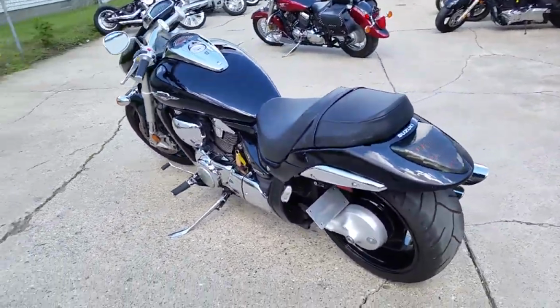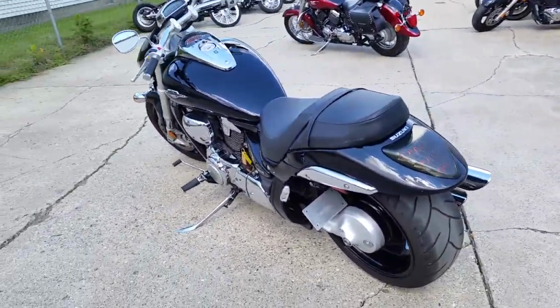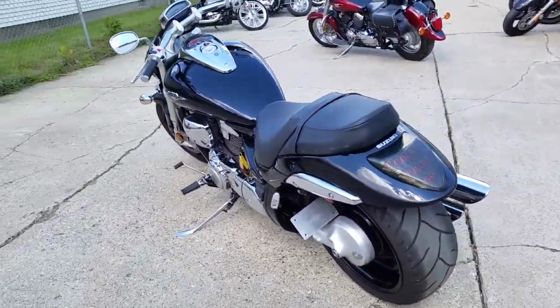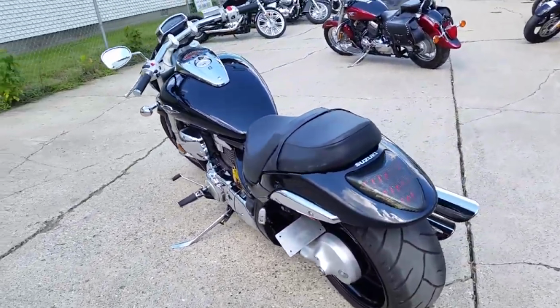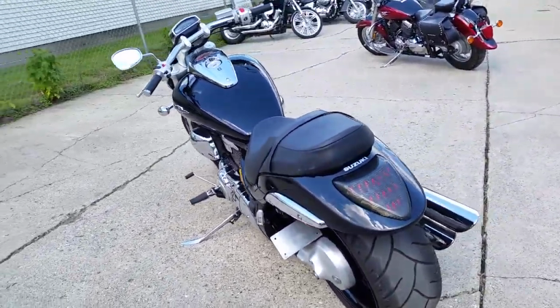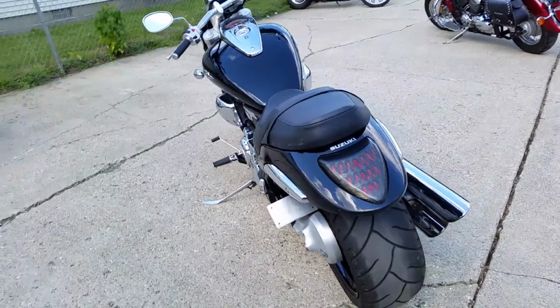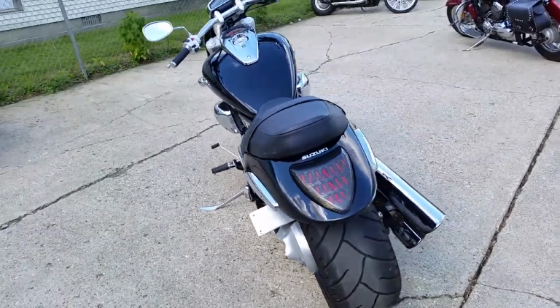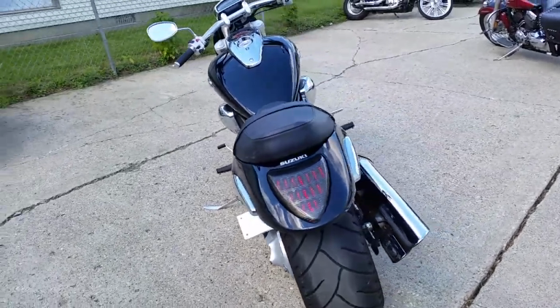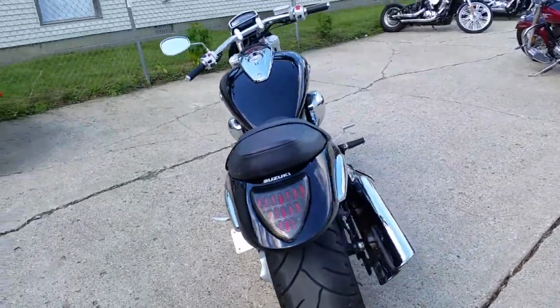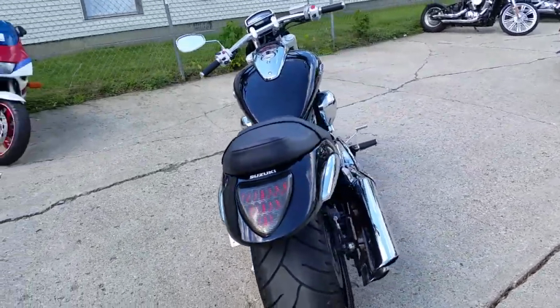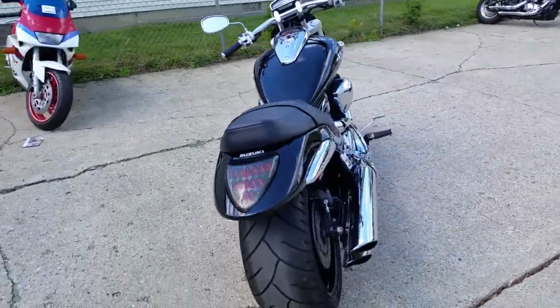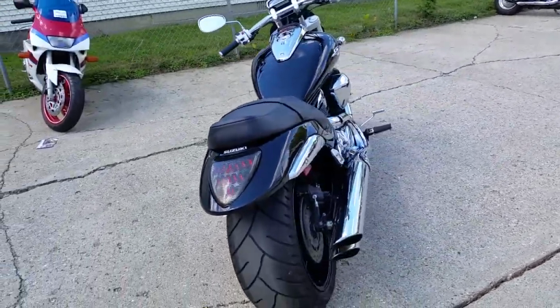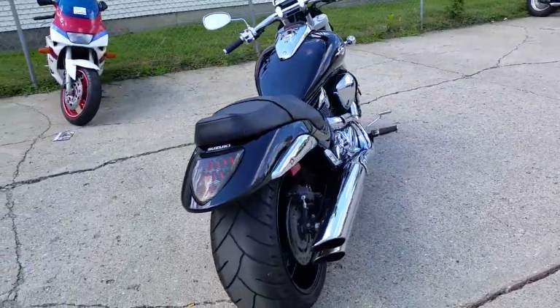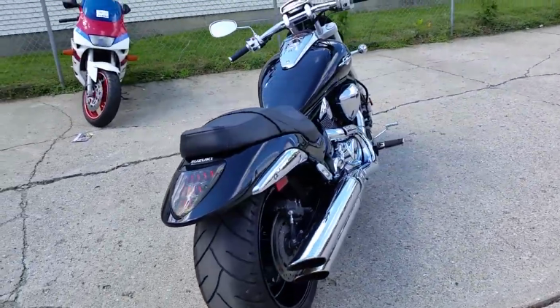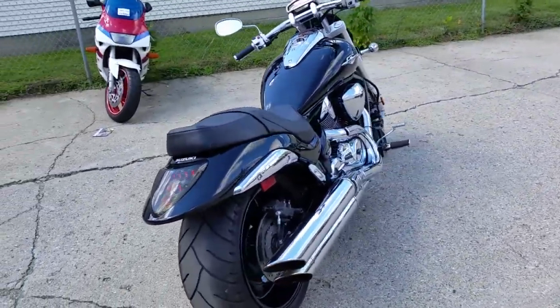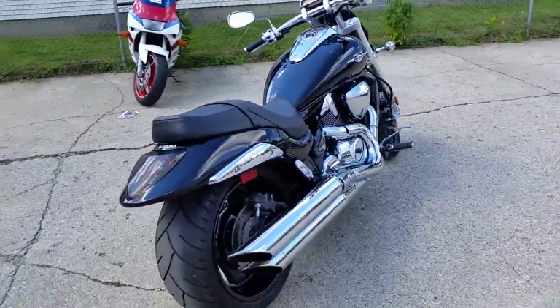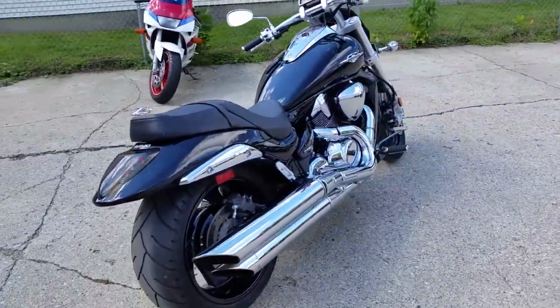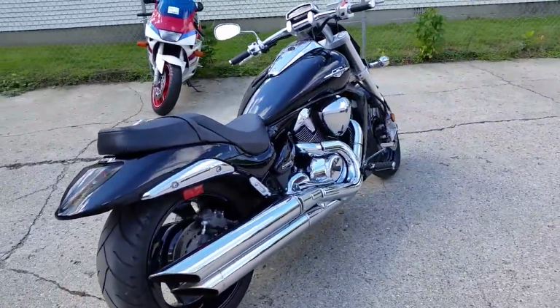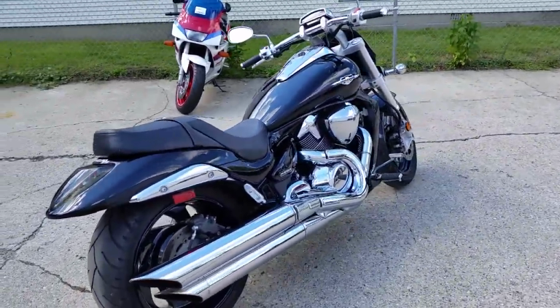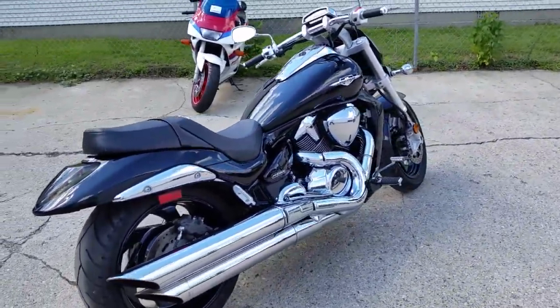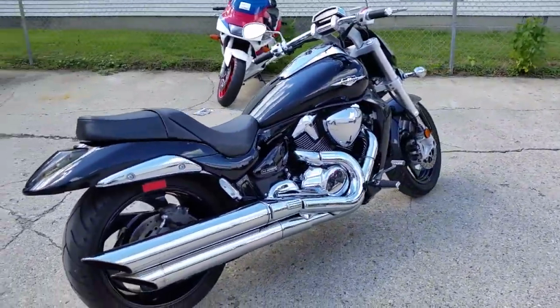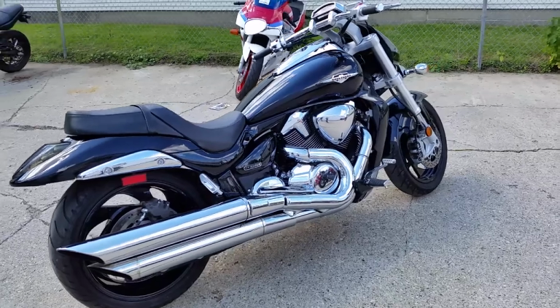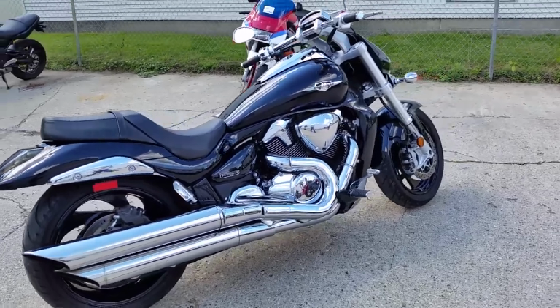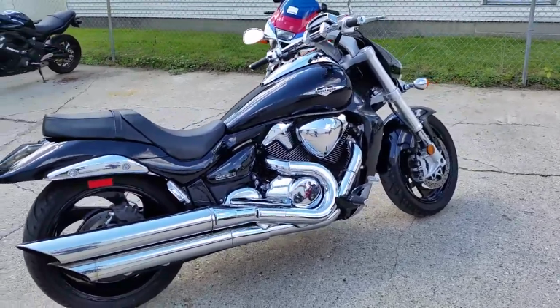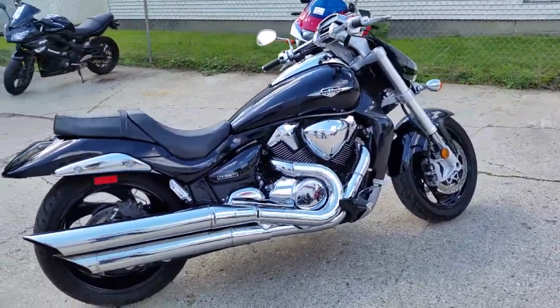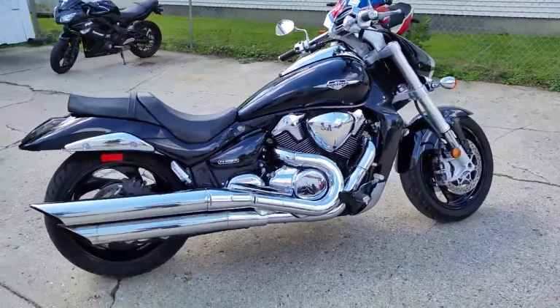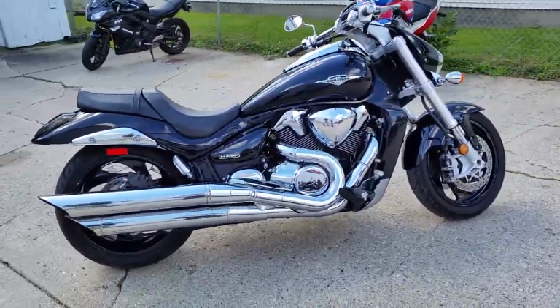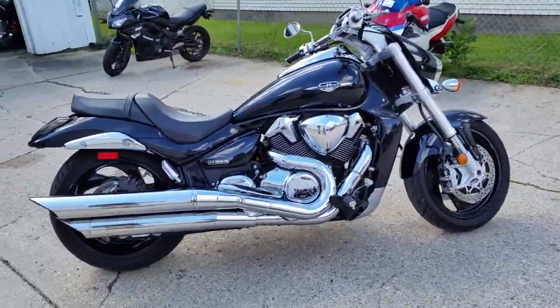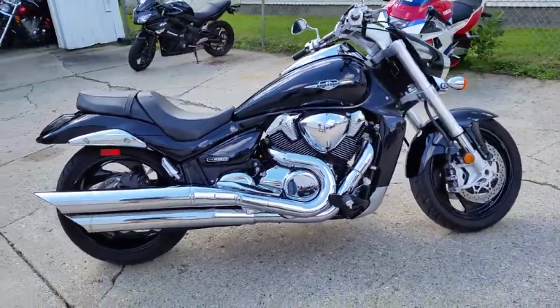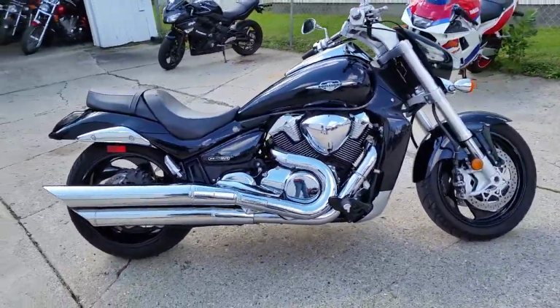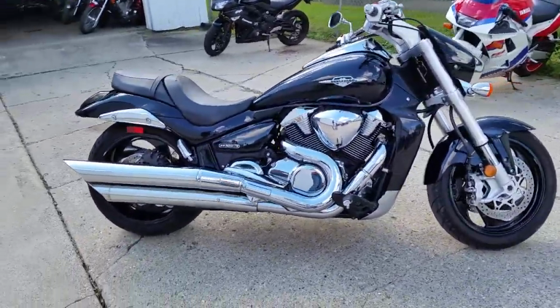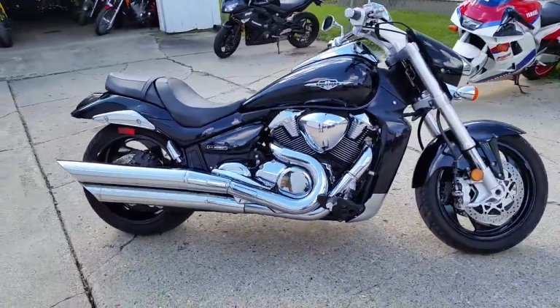This M109R turns heads. It's just been serviced at an authorized Suzuki dealership. All the fluids have been changed, and it's ready for the streets. All of this for $119 a month.